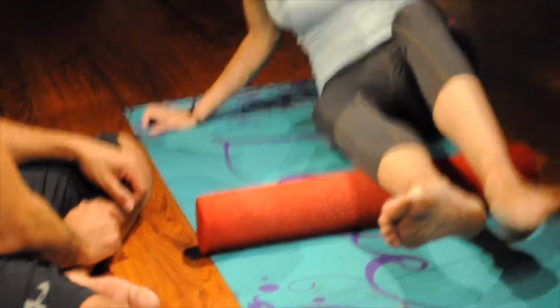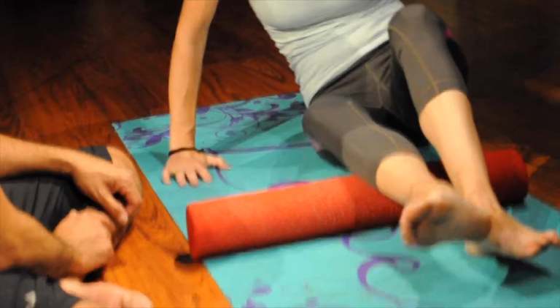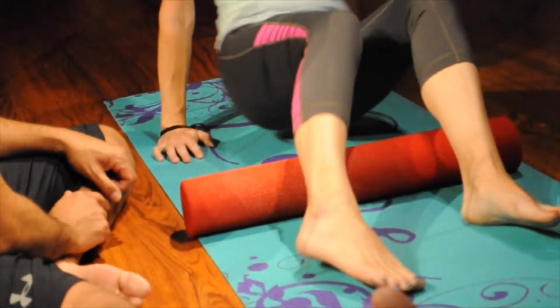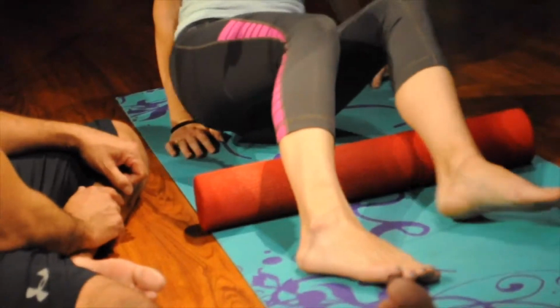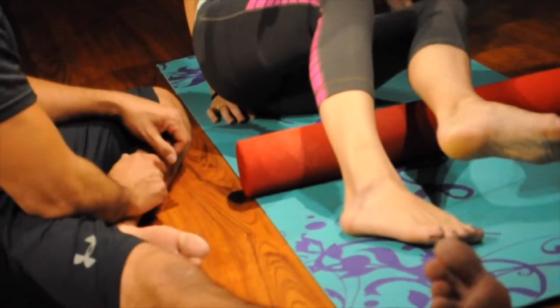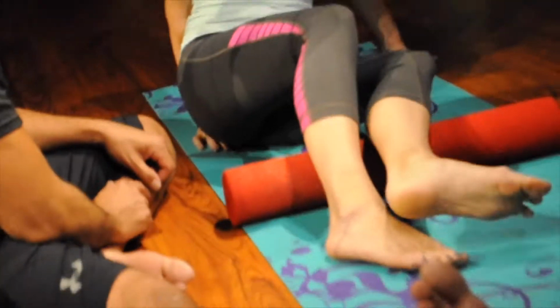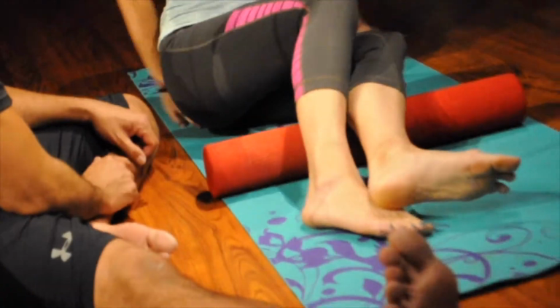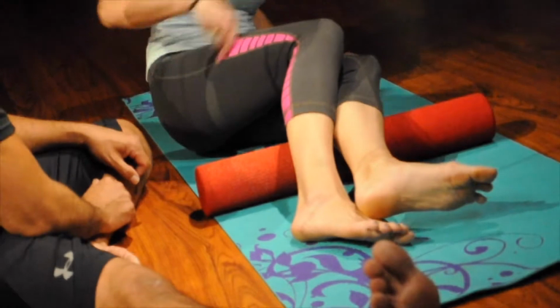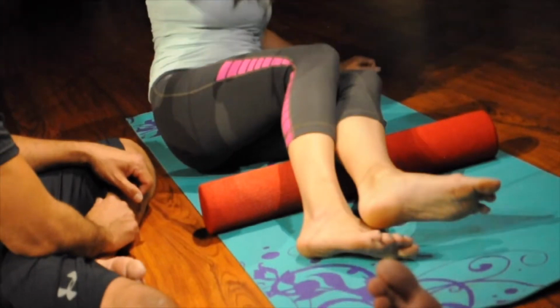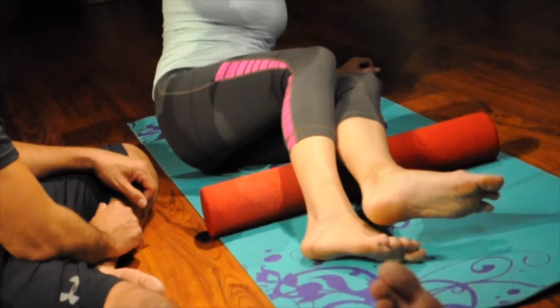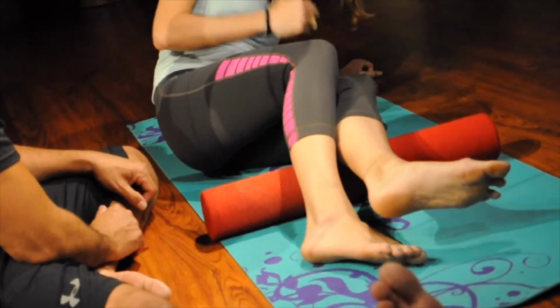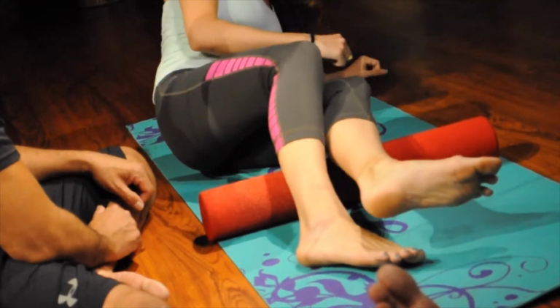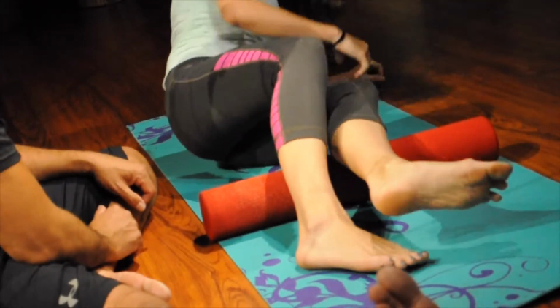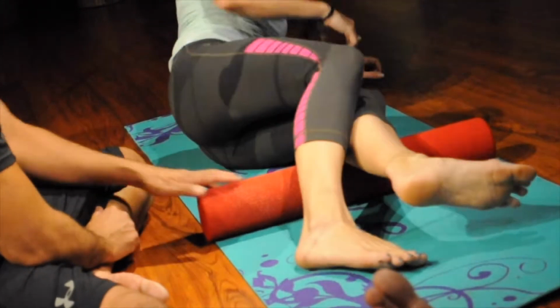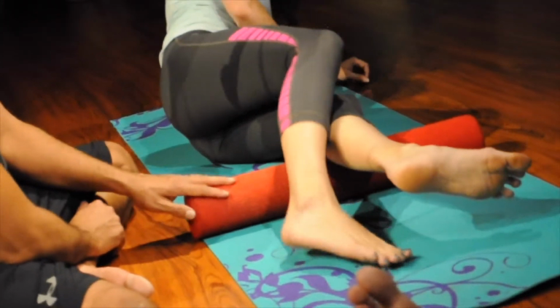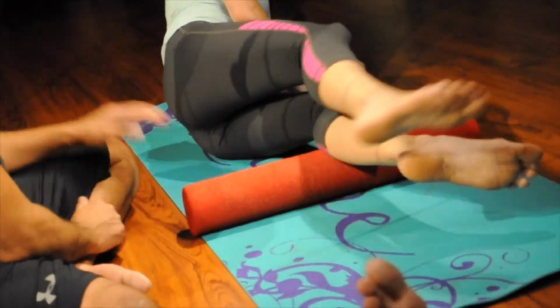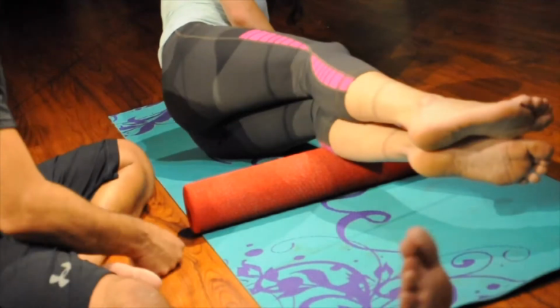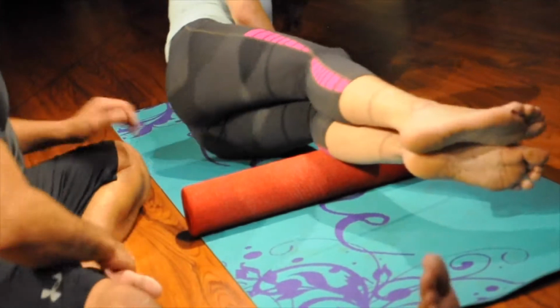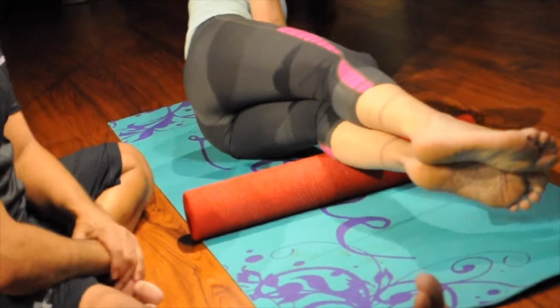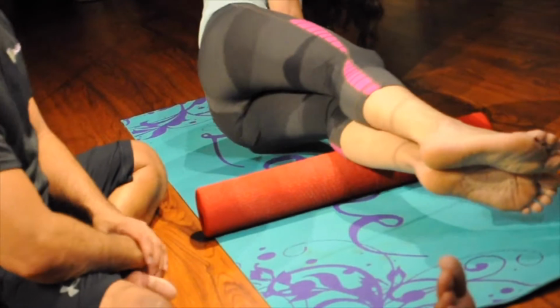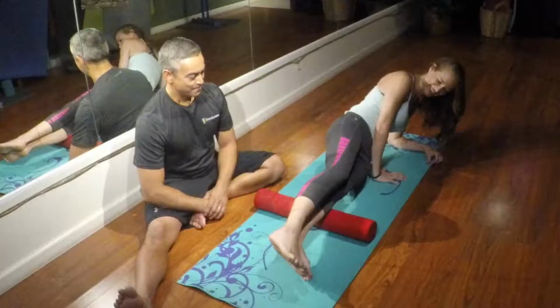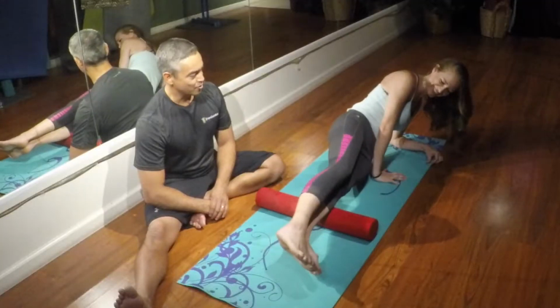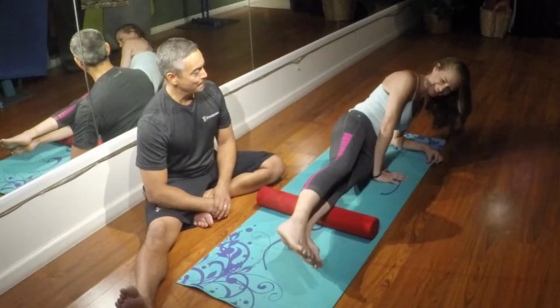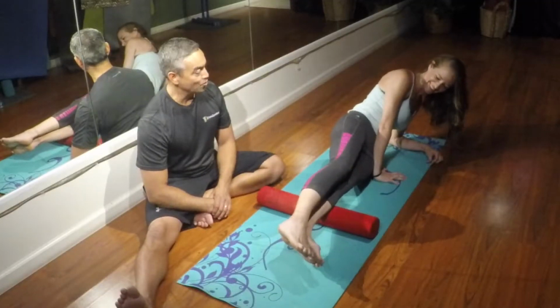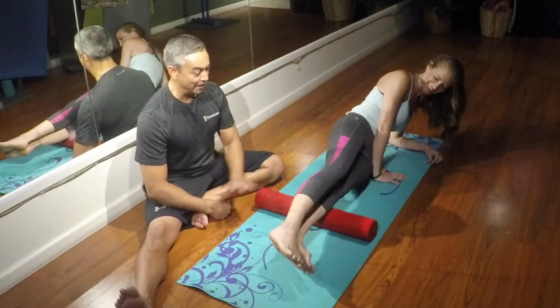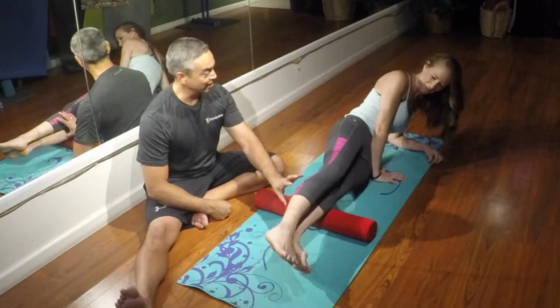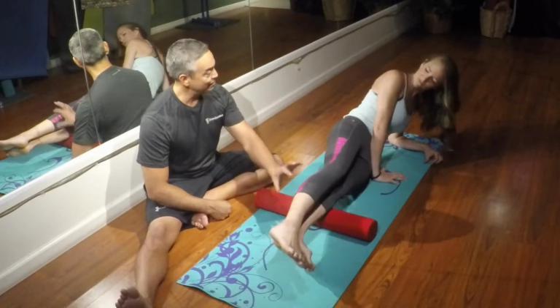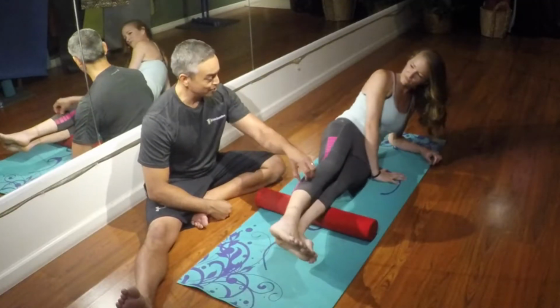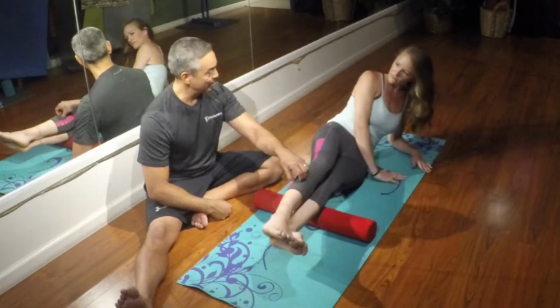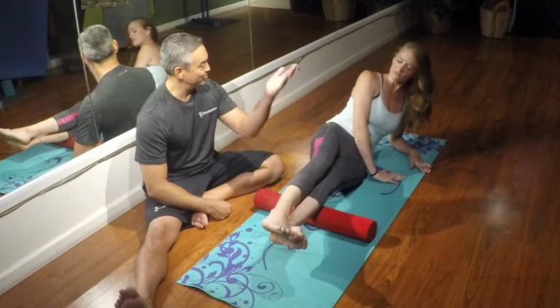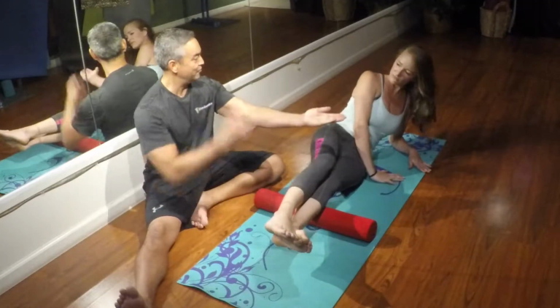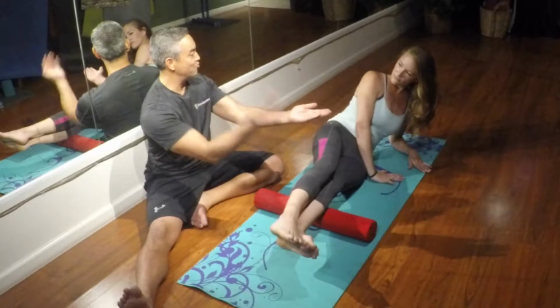Is tingling a bad thing, or does it mean there's communication being established again? Well, compared to that pain I just had, it's very positive. So remember, don't compare your calves to your other muscles — compare left to right.